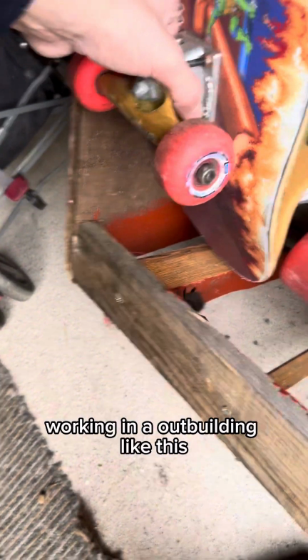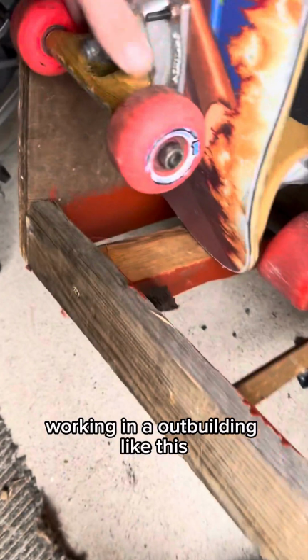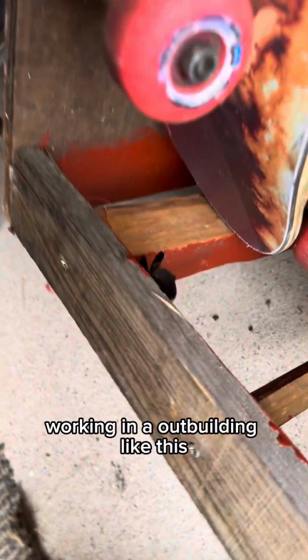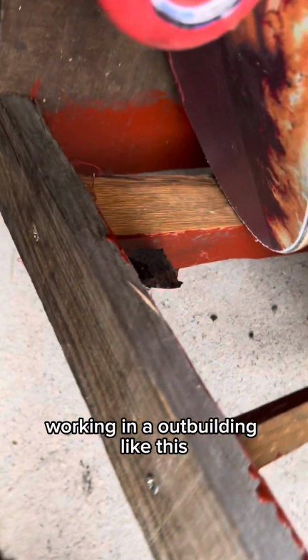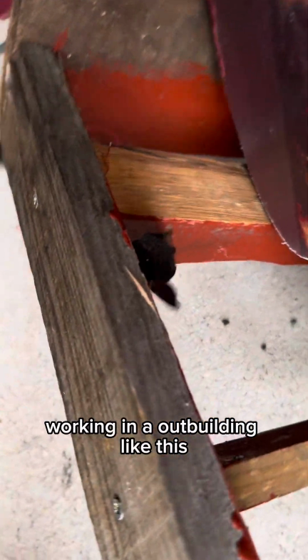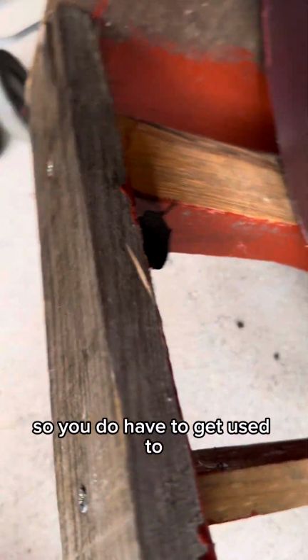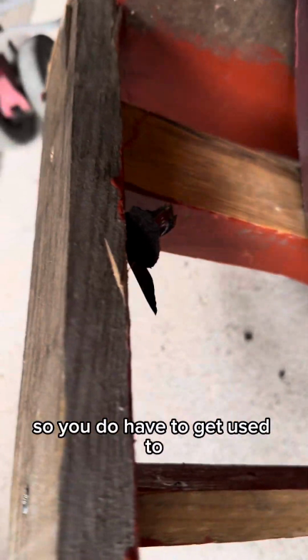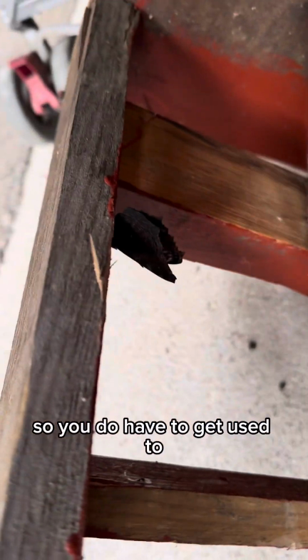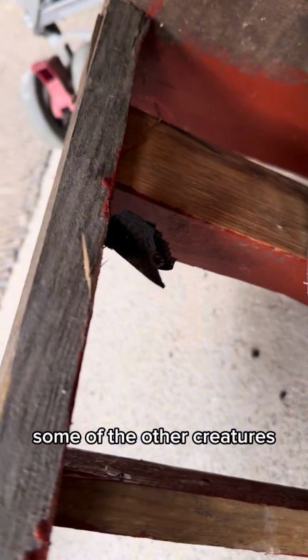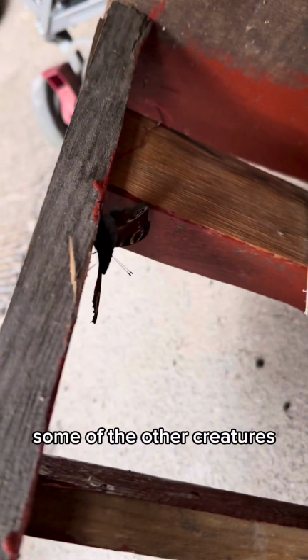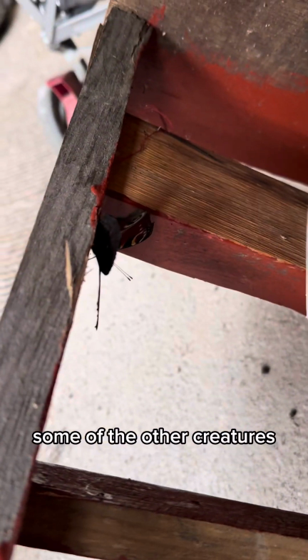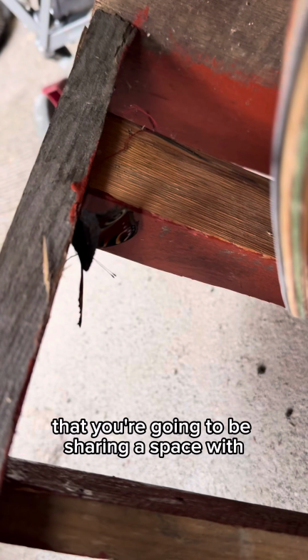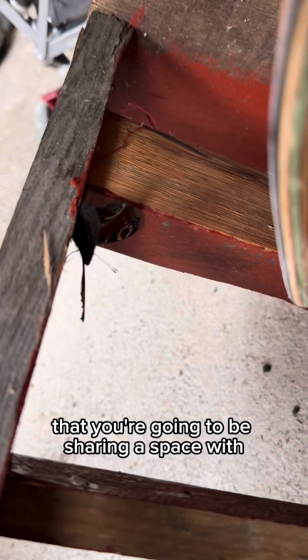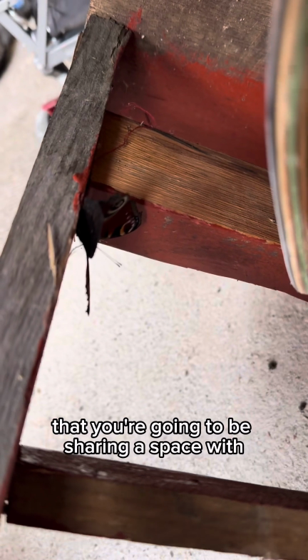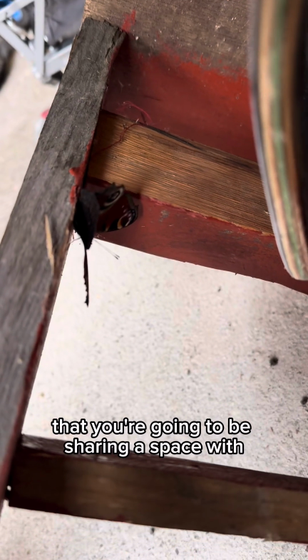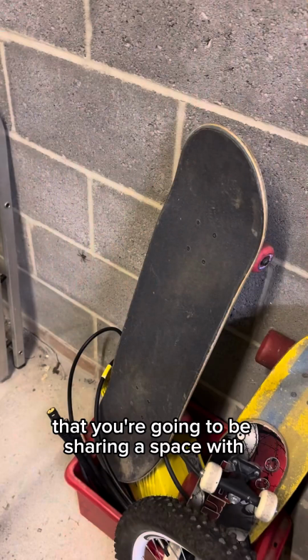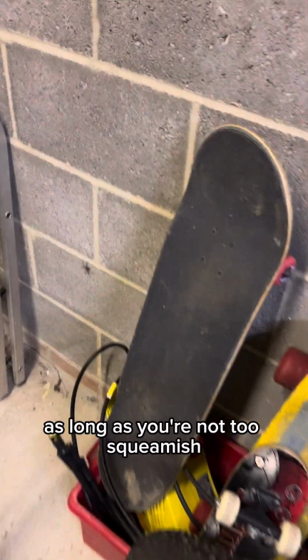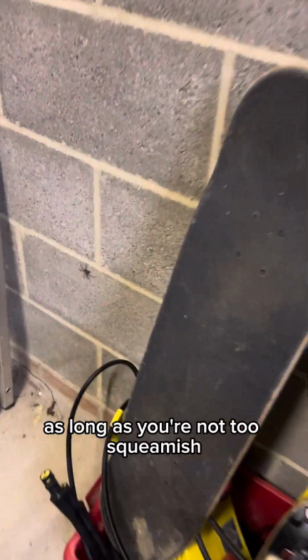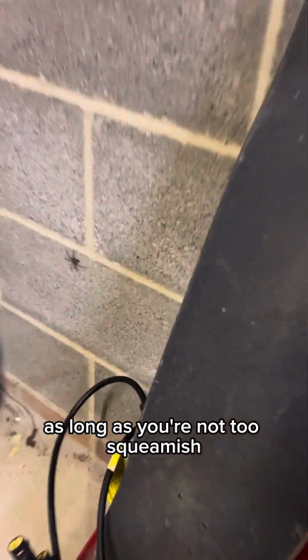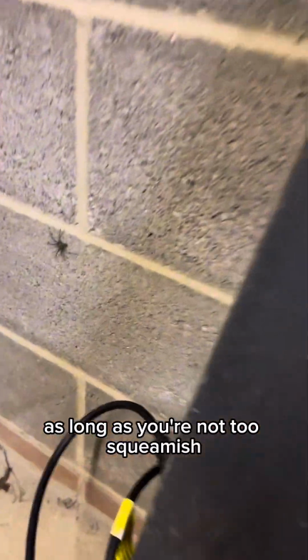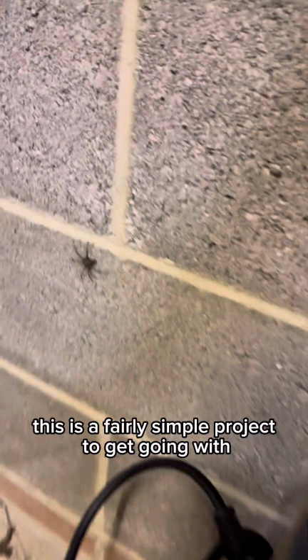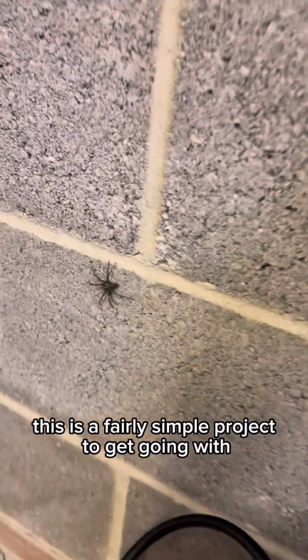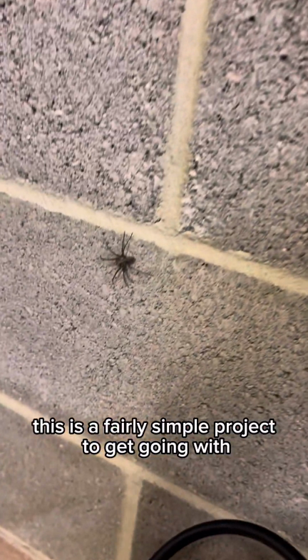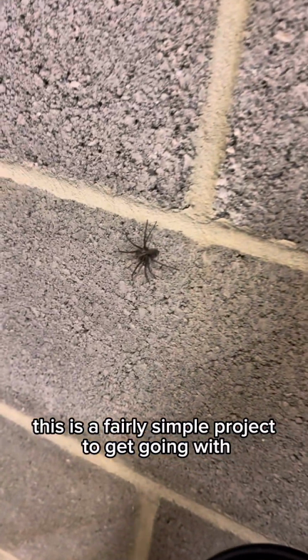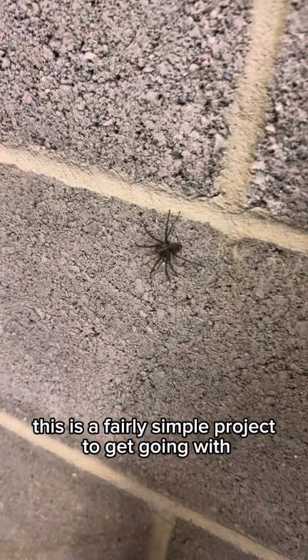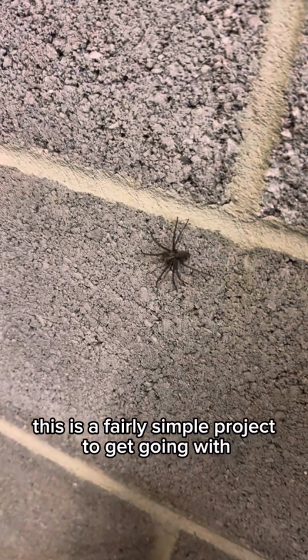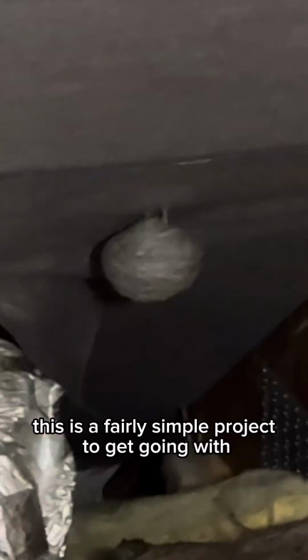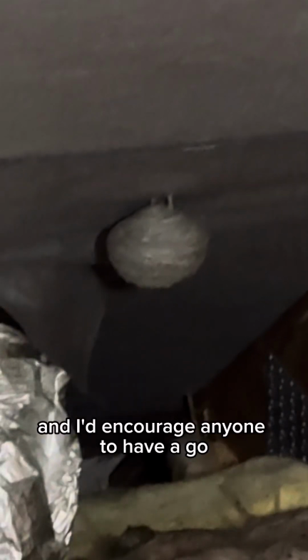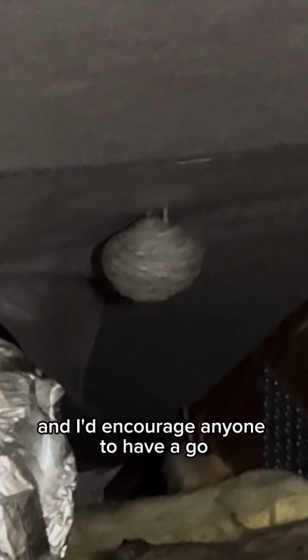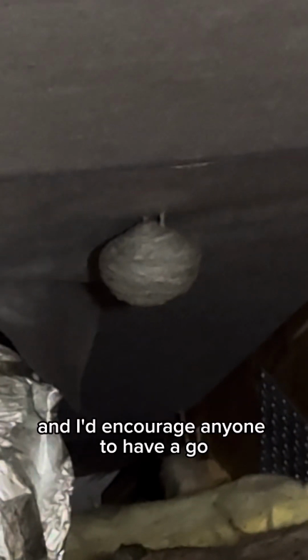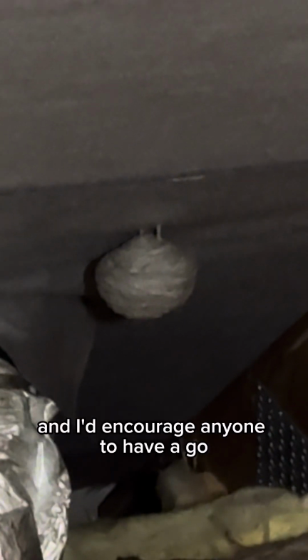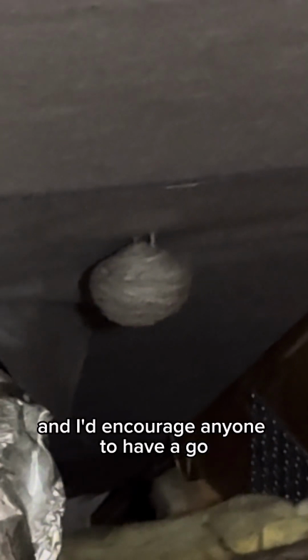Working in an outbuilding like this, you do have to get used to some of the other creatures that you're going to be sharing a space with. As long as you're not too squeamish this is a fairly simple project to get going with and I'd encourage anyone to have a go.